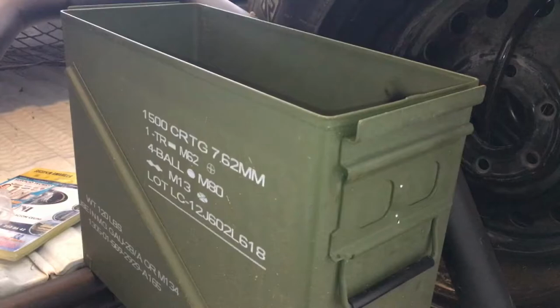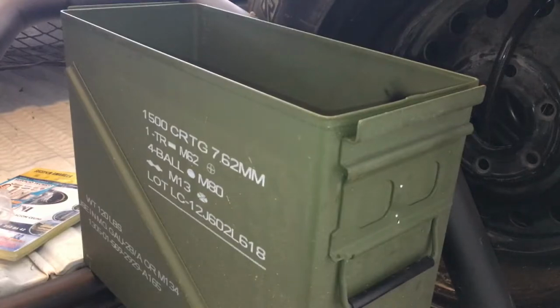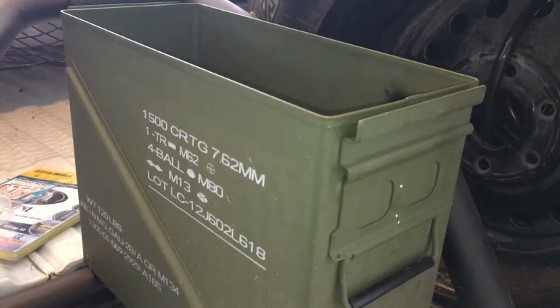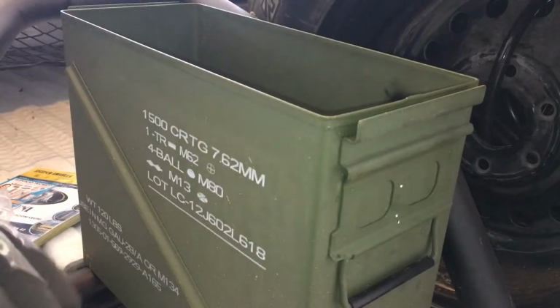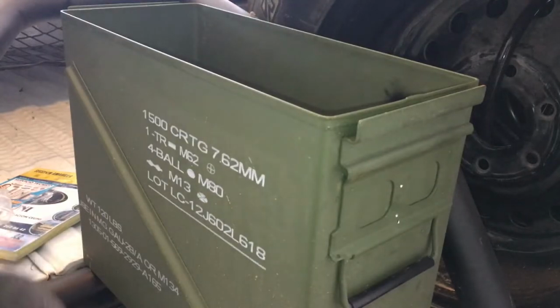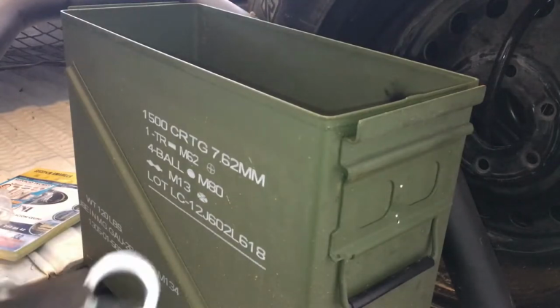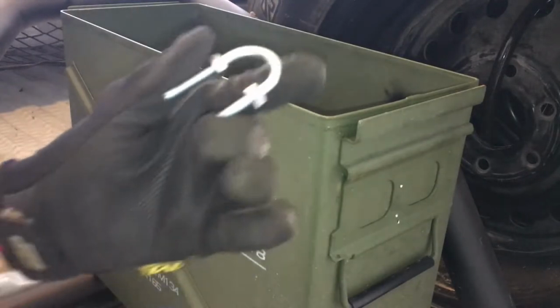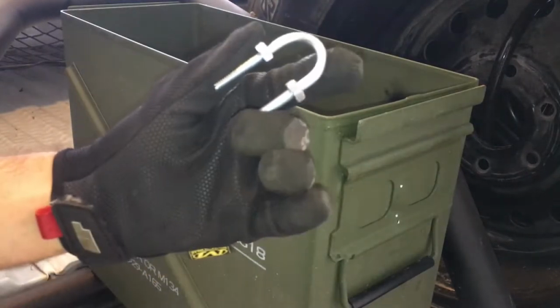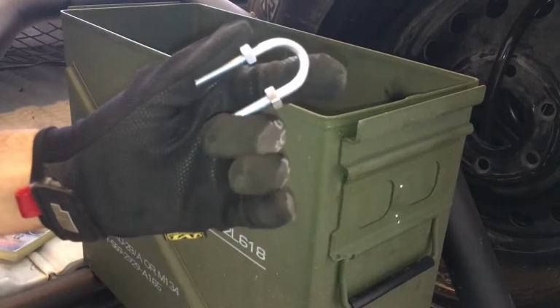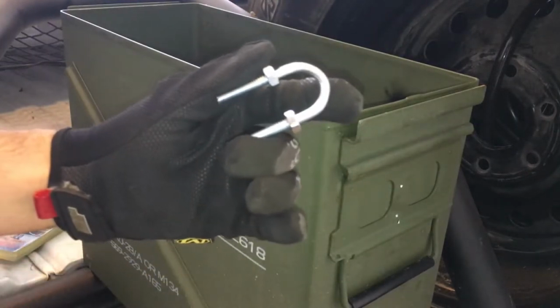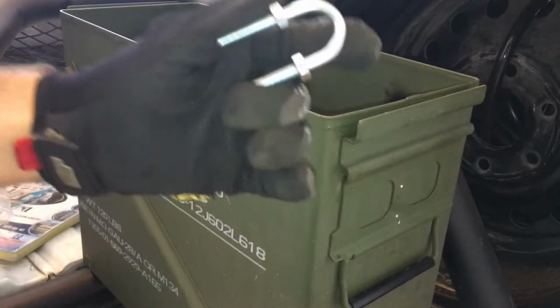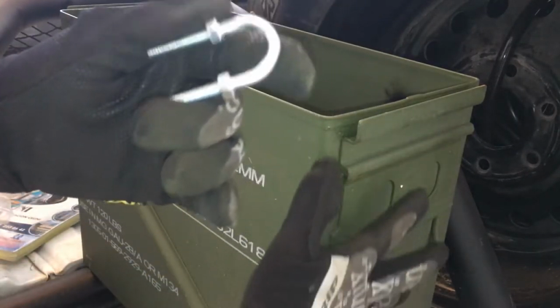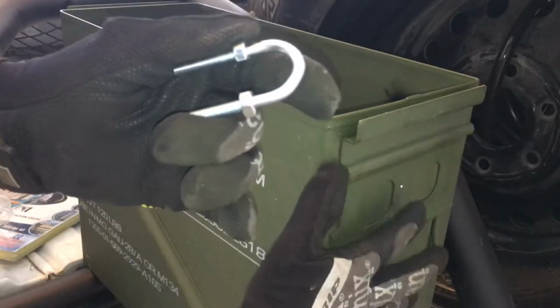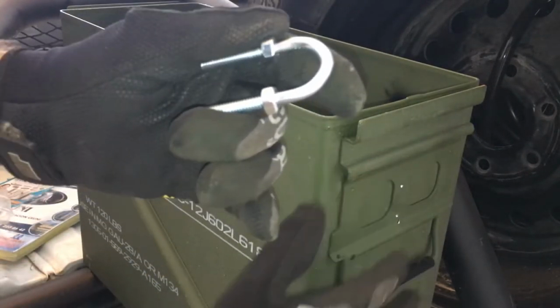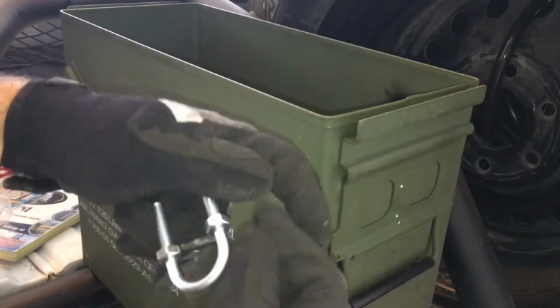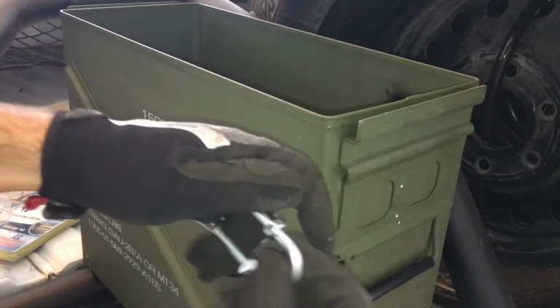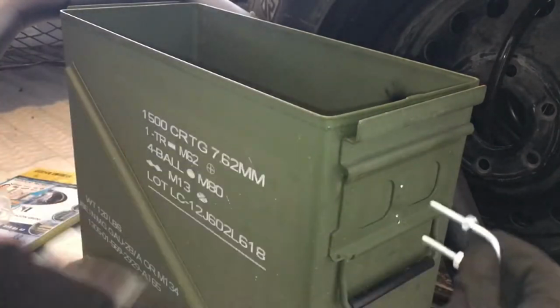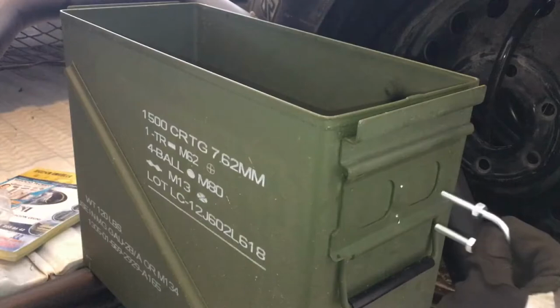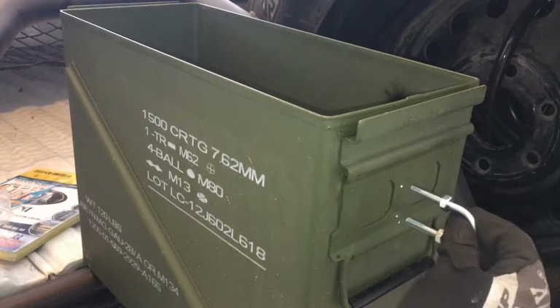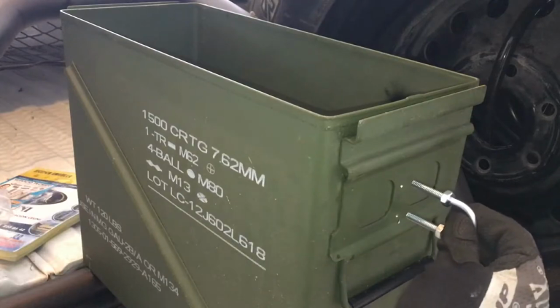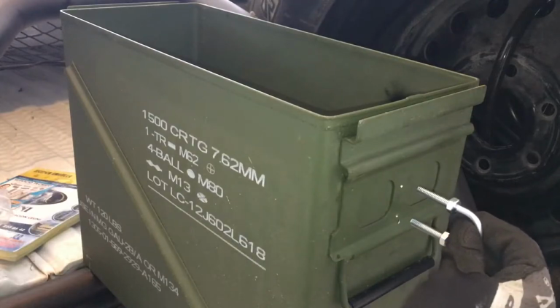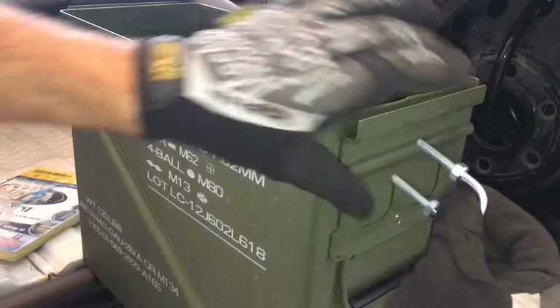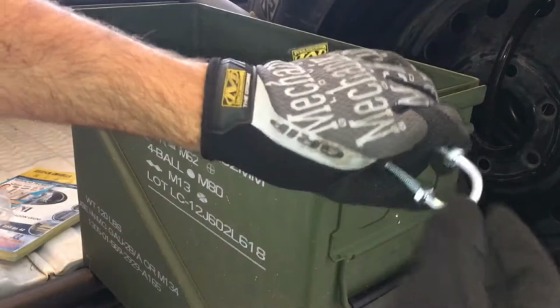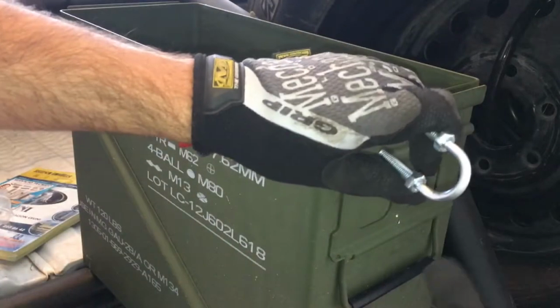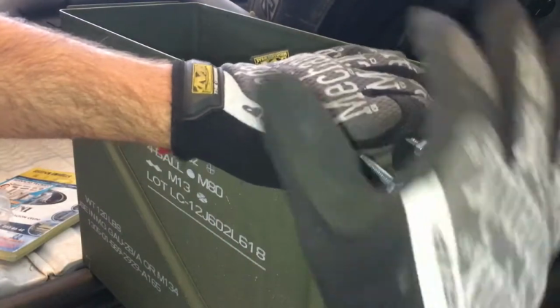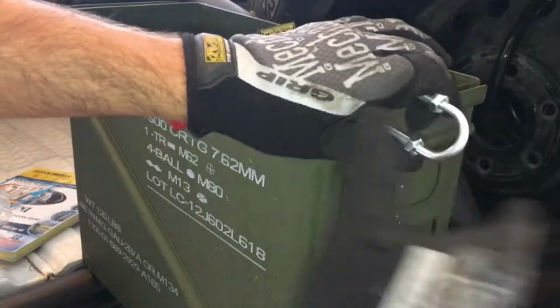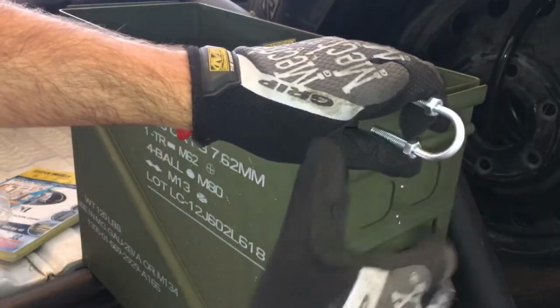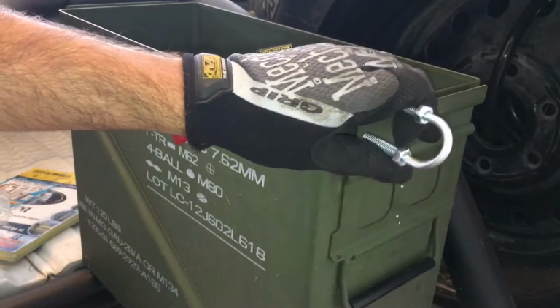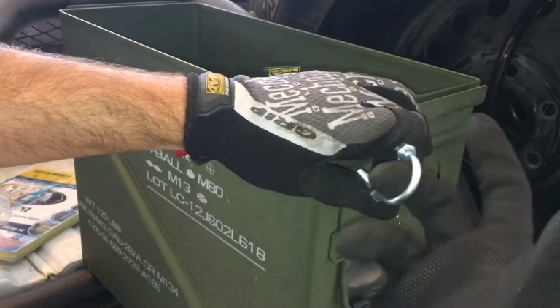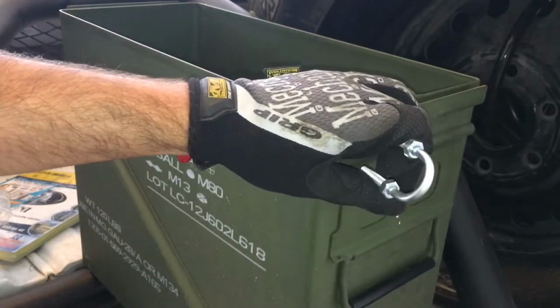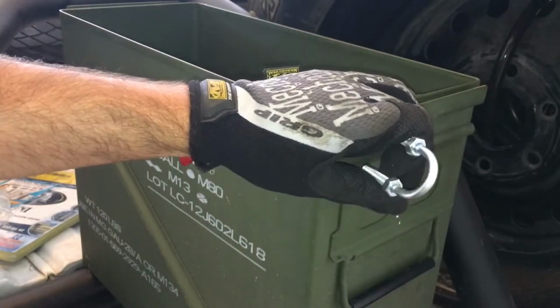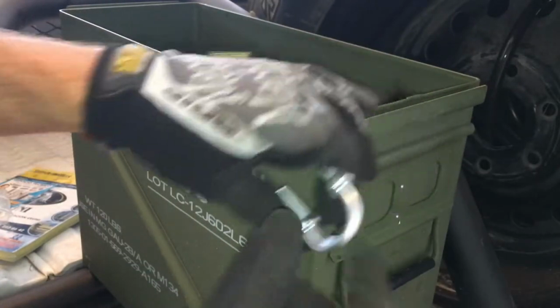I'm going to install these U-bolts. I'm gonna drill here and here and put them through, so when I close it I can put a lock on it.